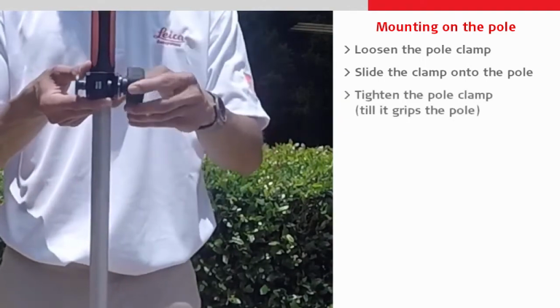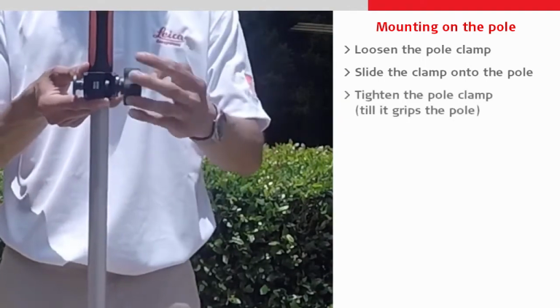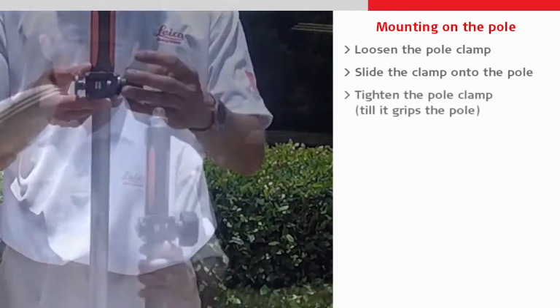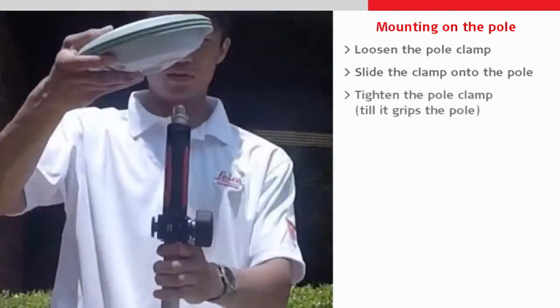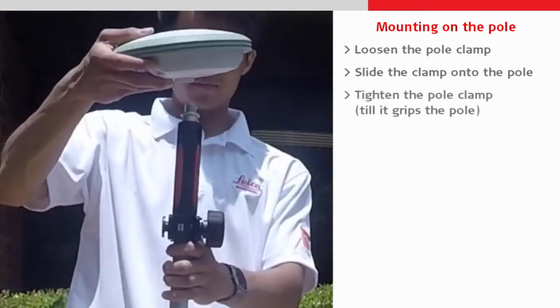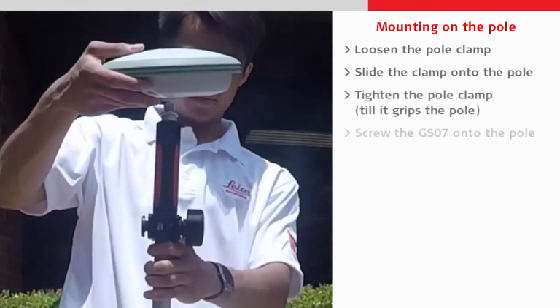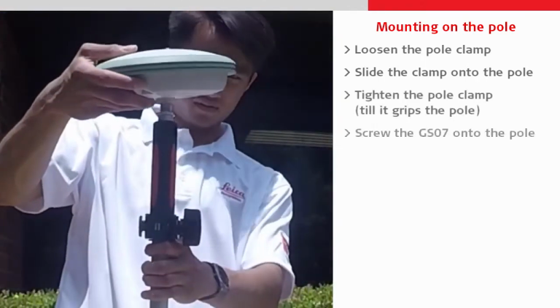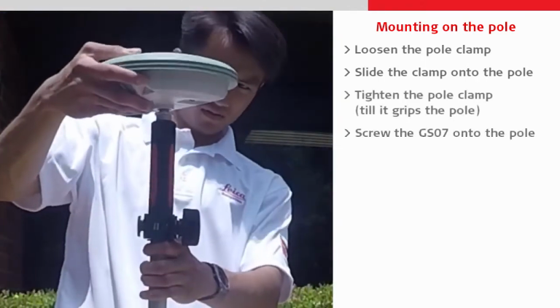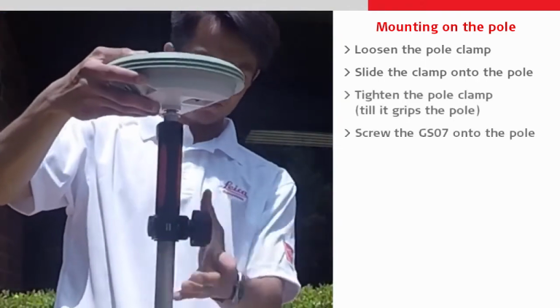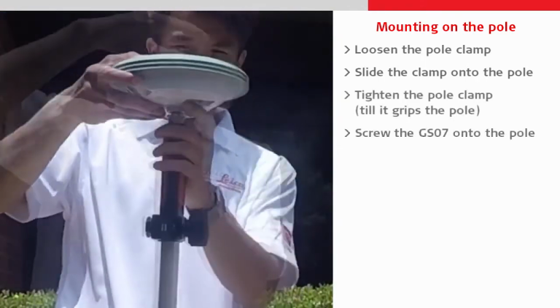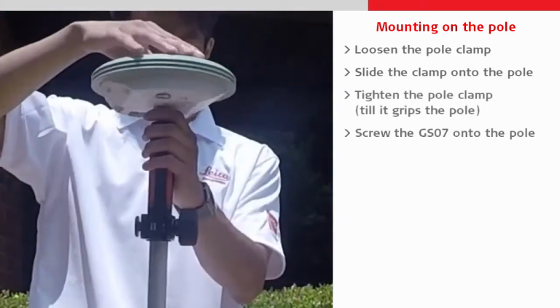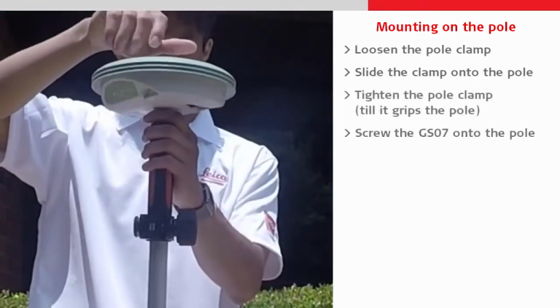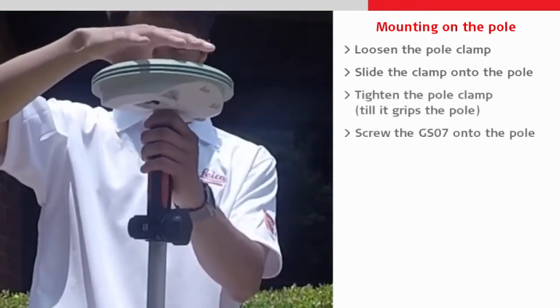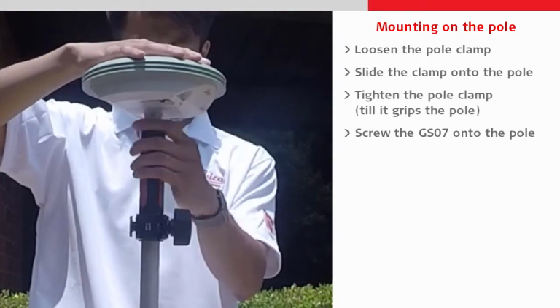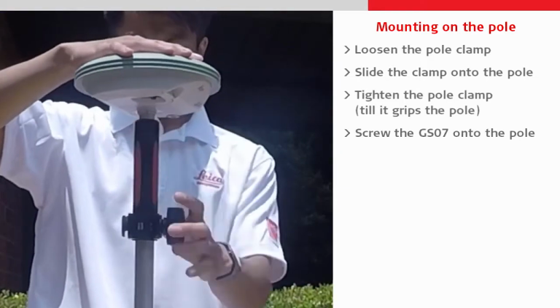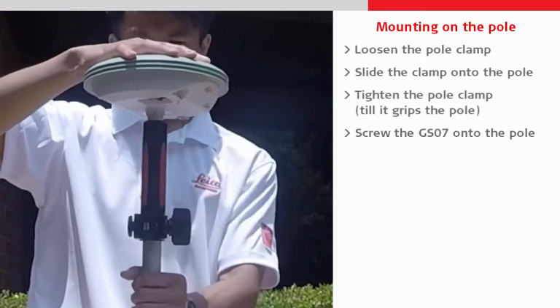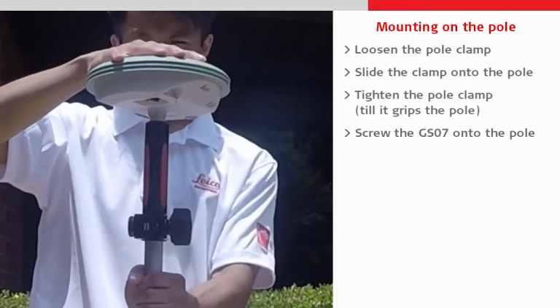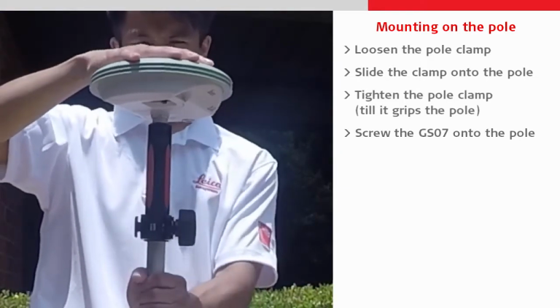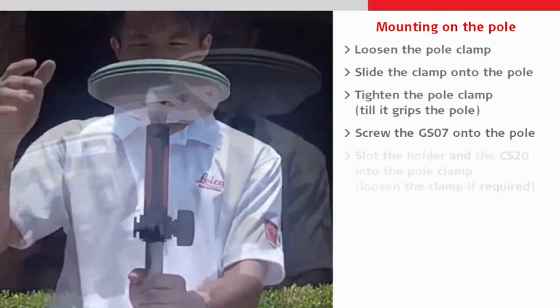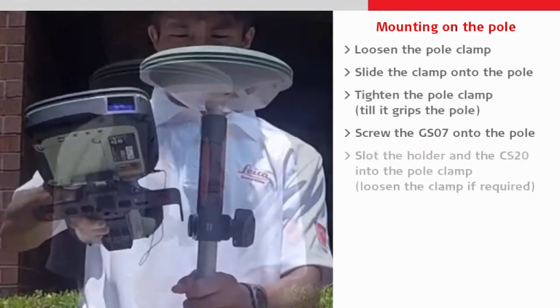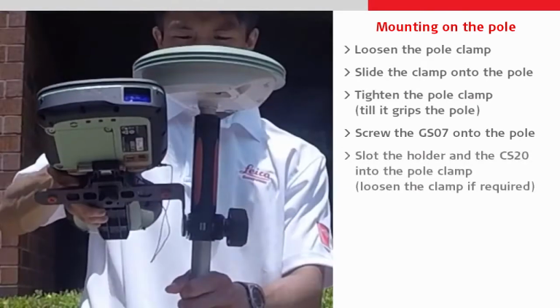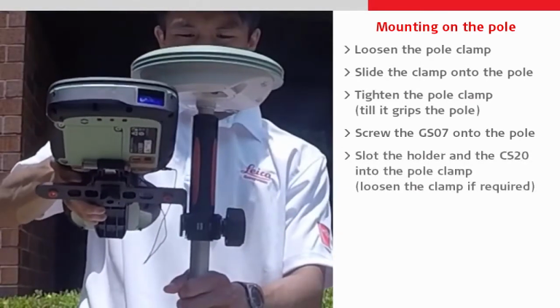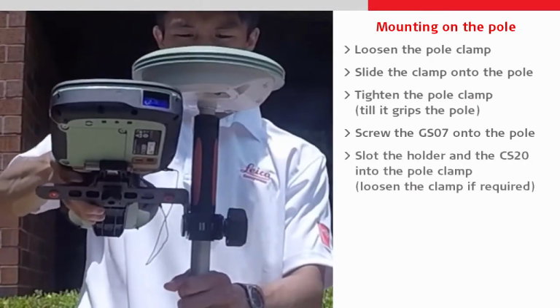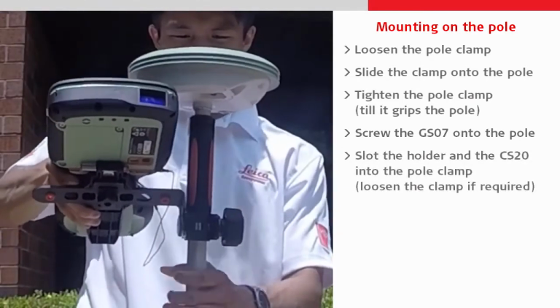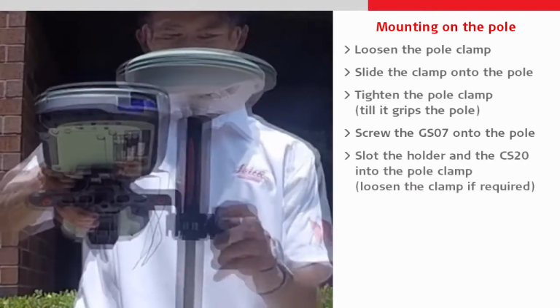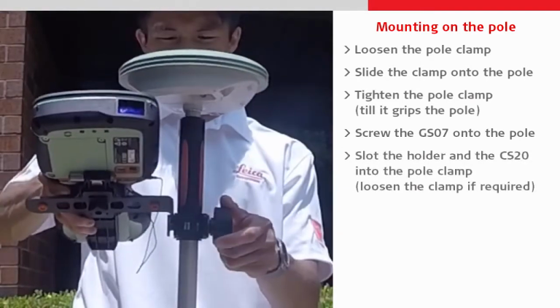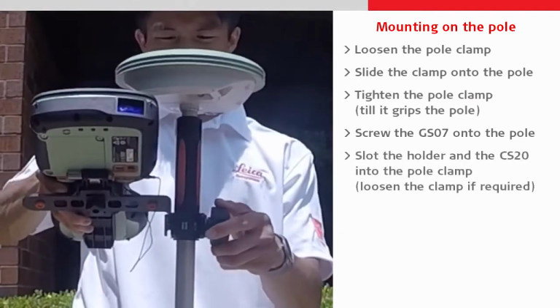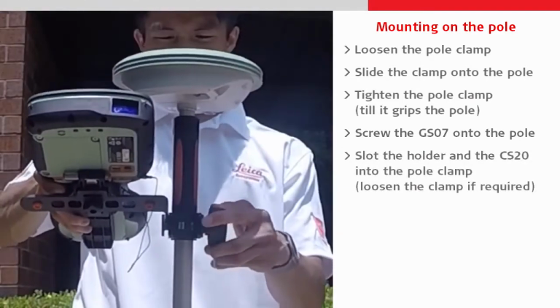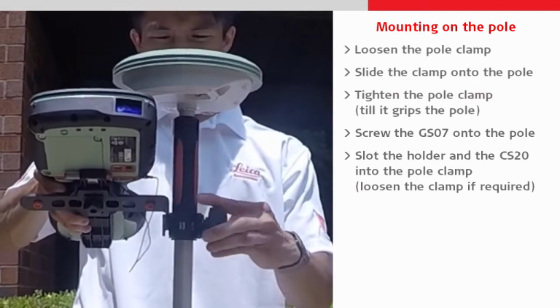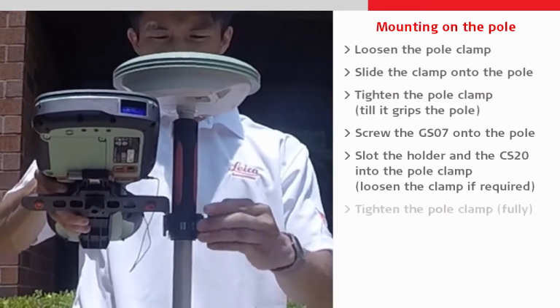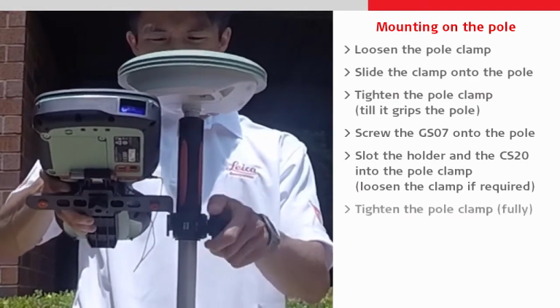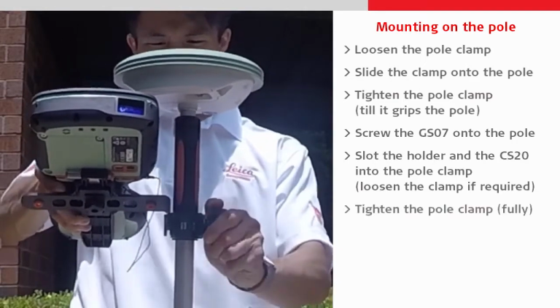Then we screw the GS07 clockwise onto the top of the pole, and slot the CS20 with holder into the pole clamp, which might actually need loosening for this to happen.